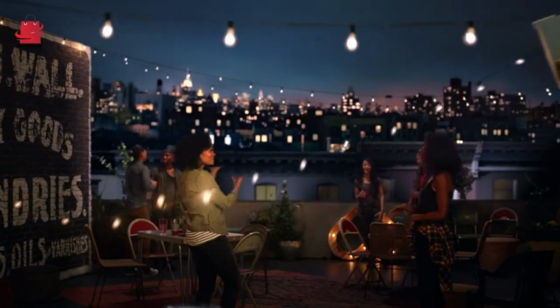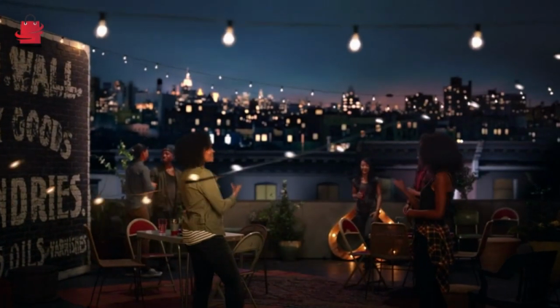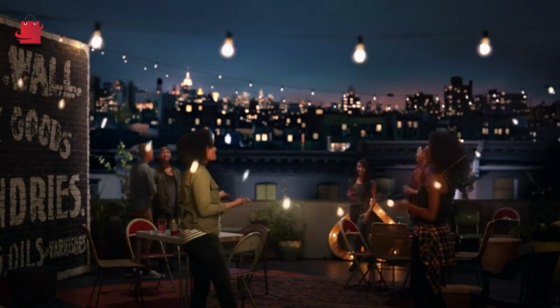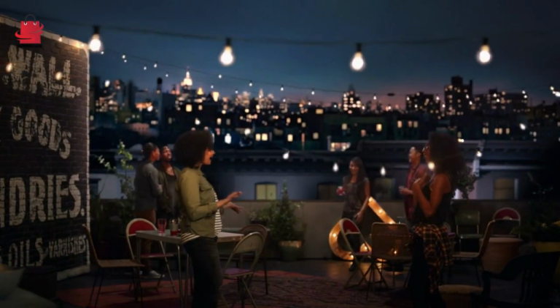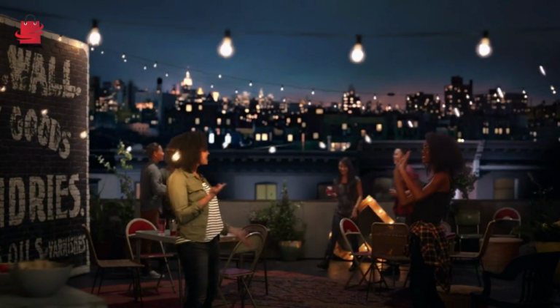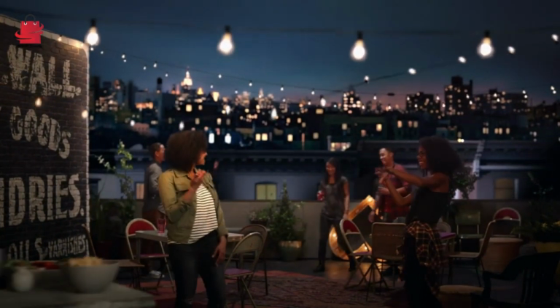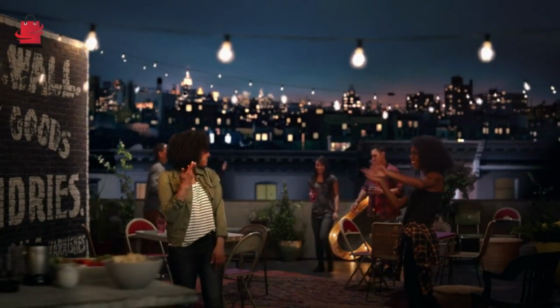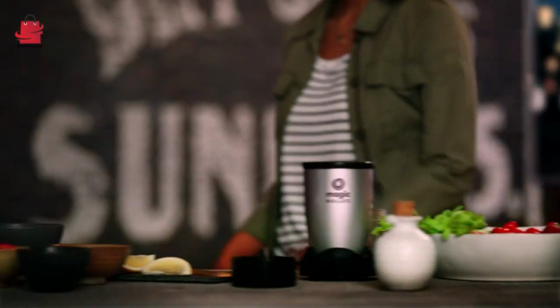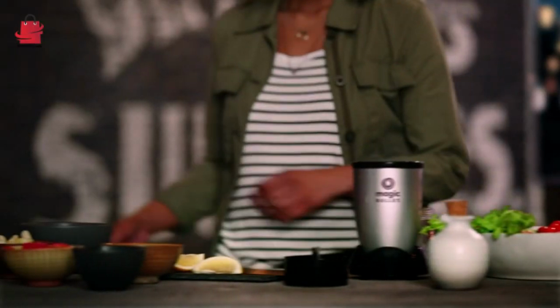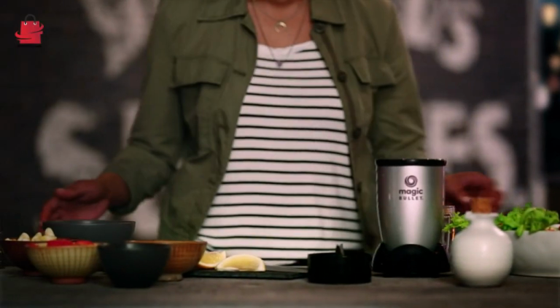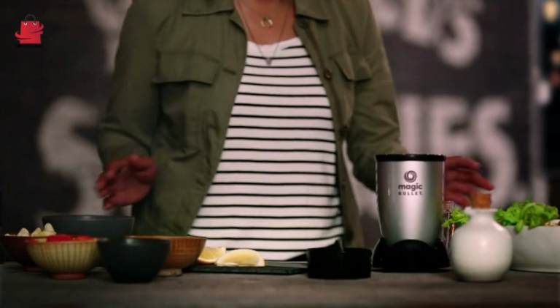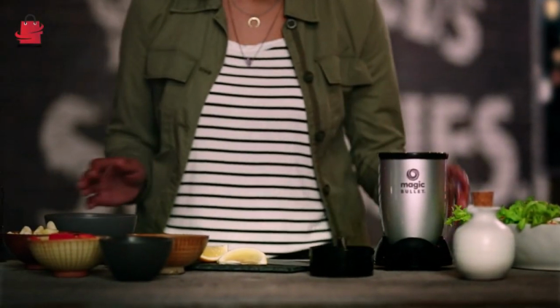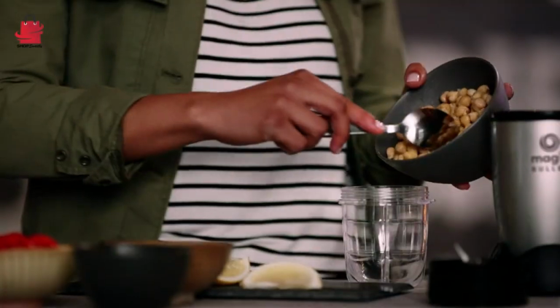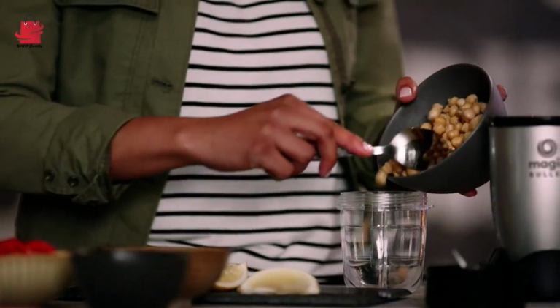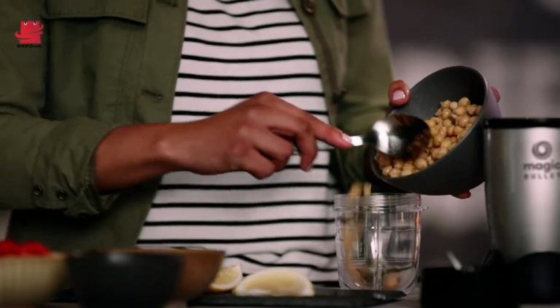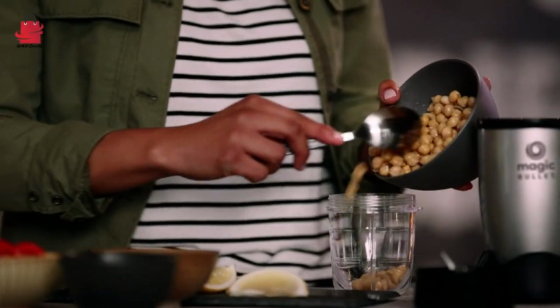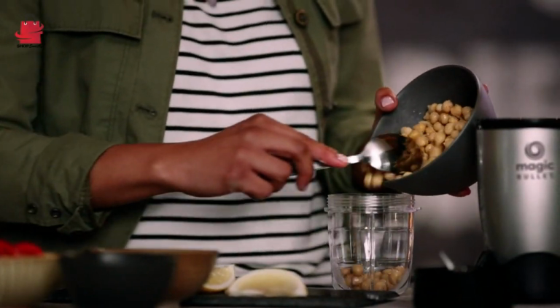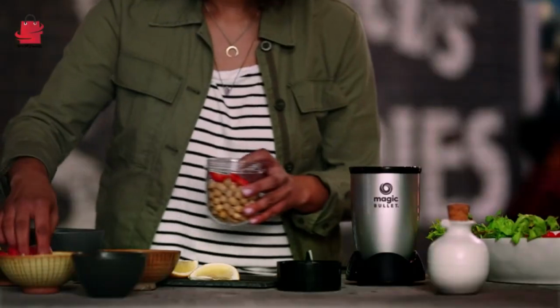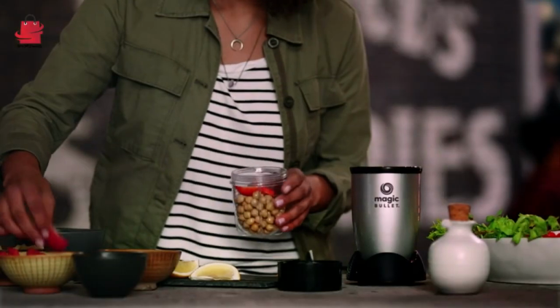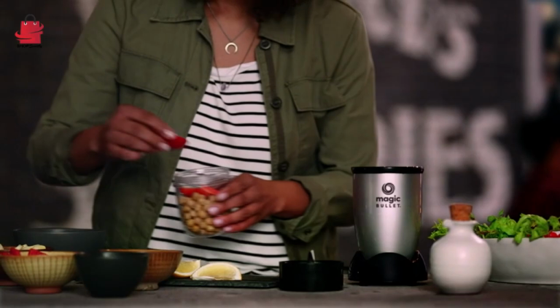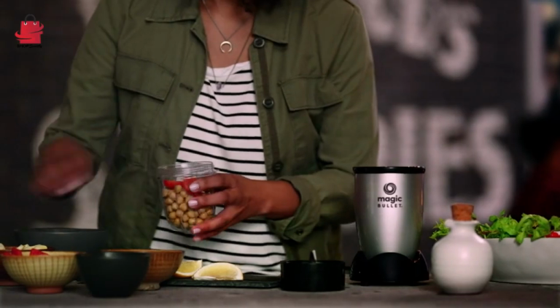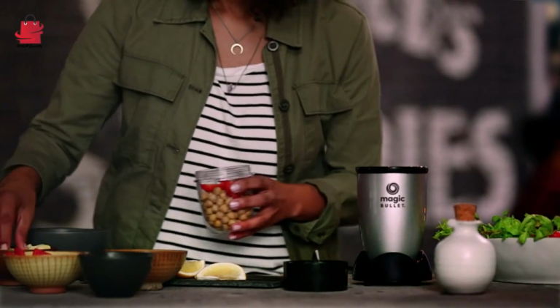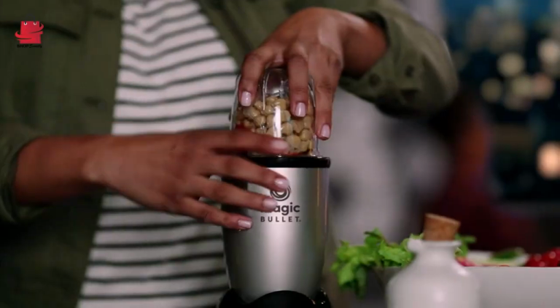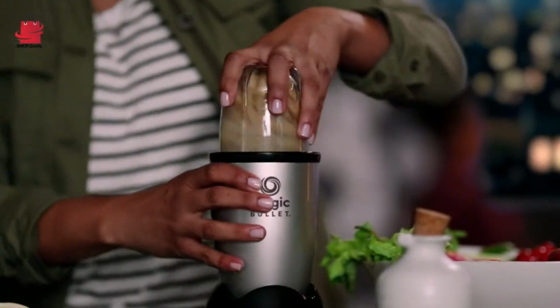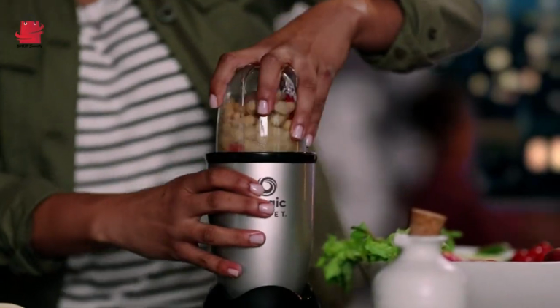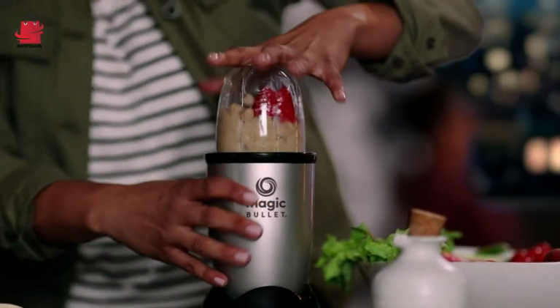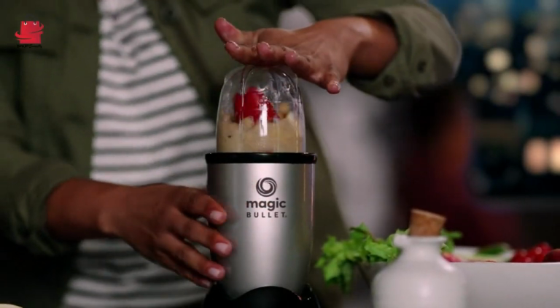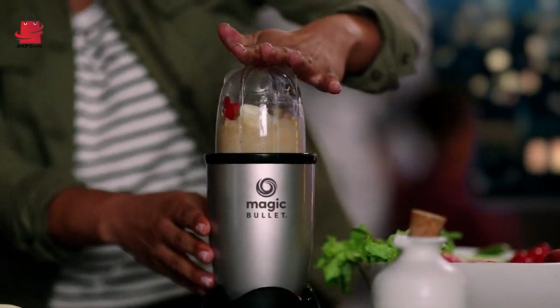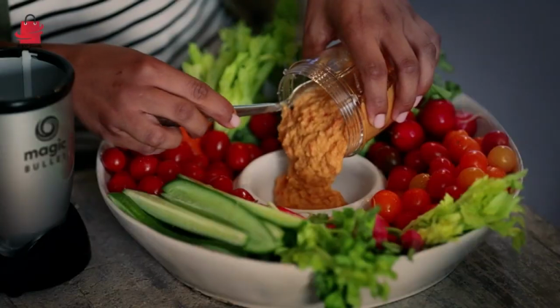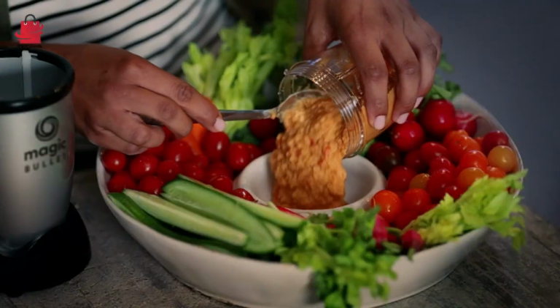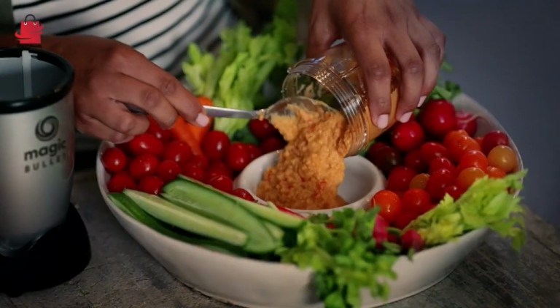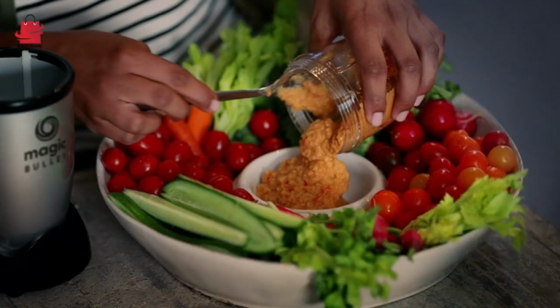Versatility: Effortlessly create smoothies, shakes, soups, and even grind coffee beans or nuts with this versatile blender.